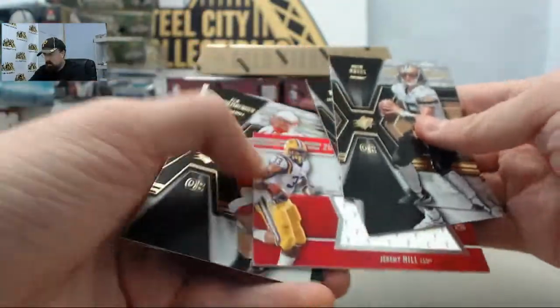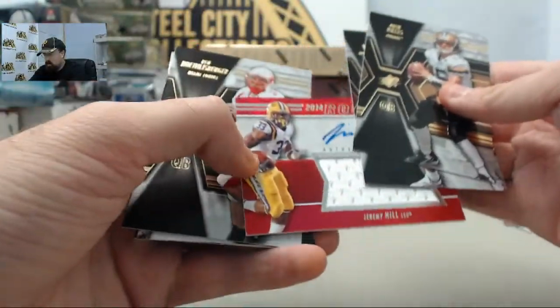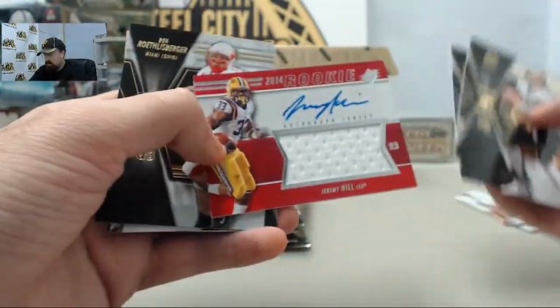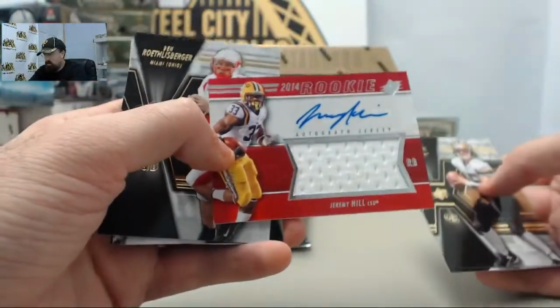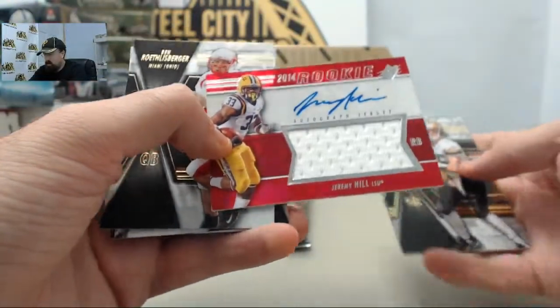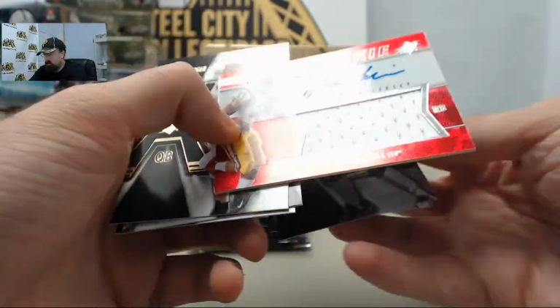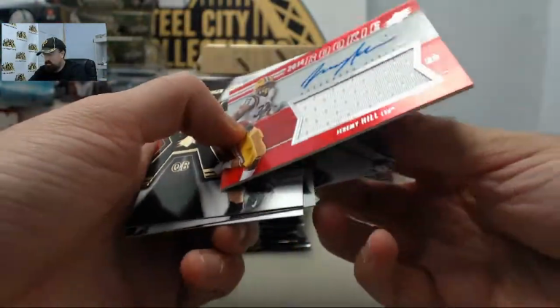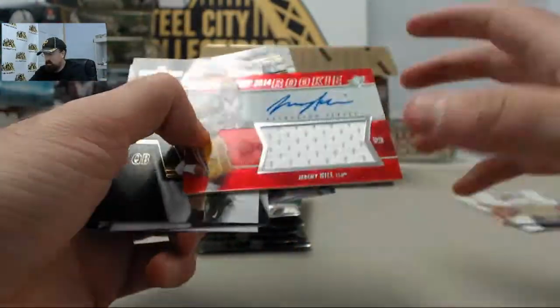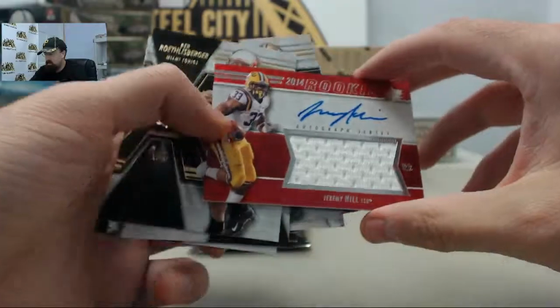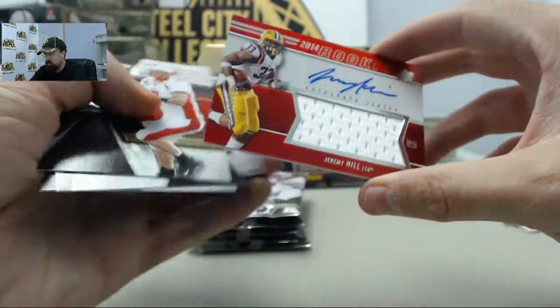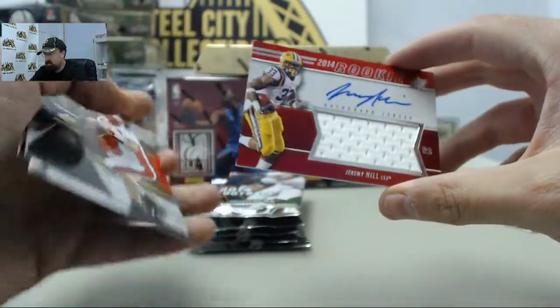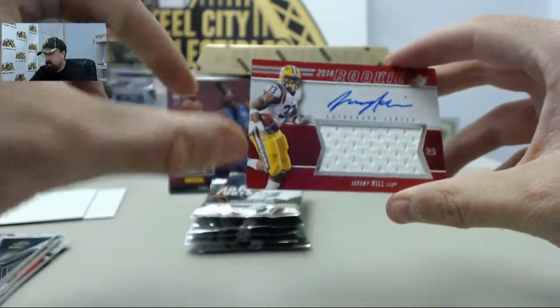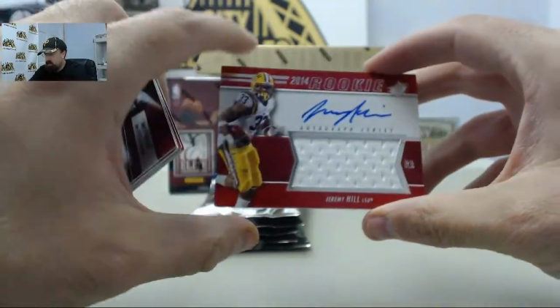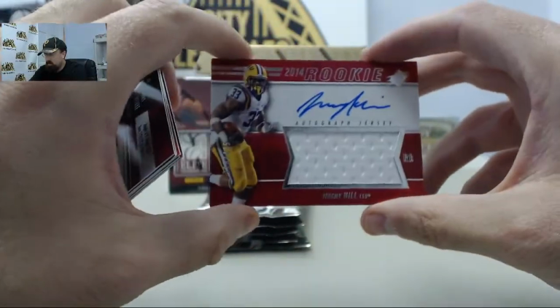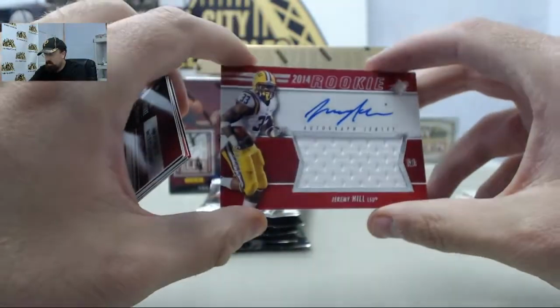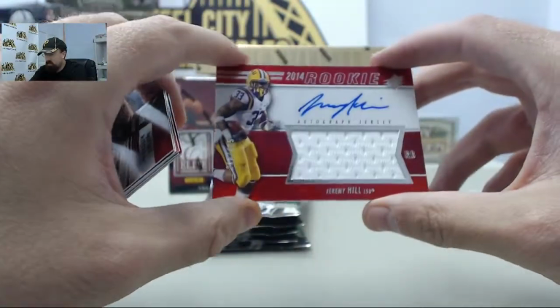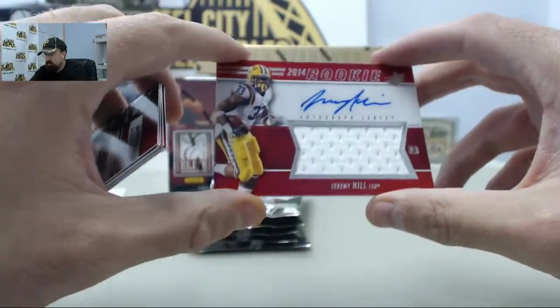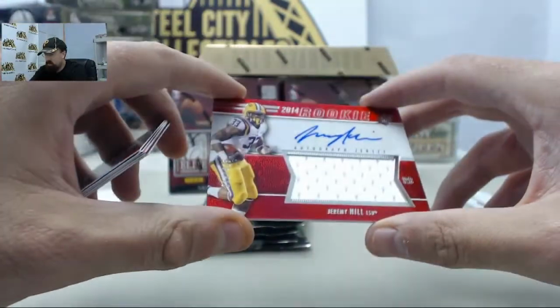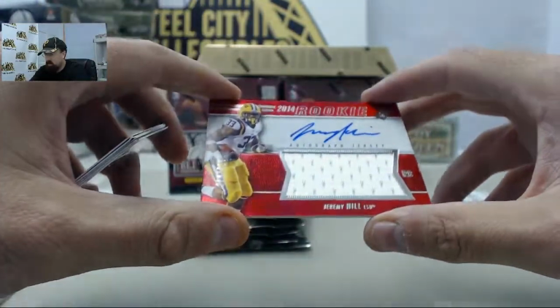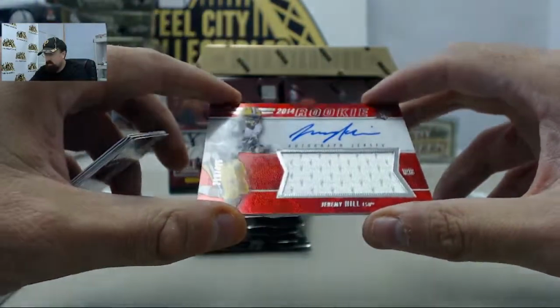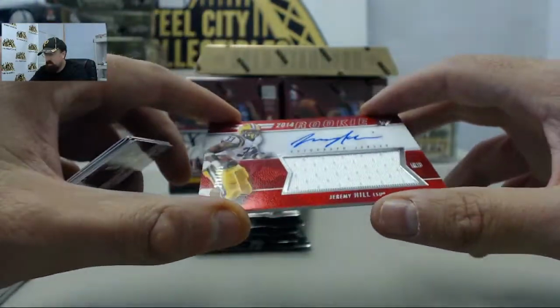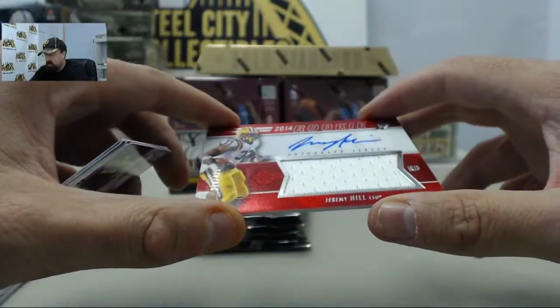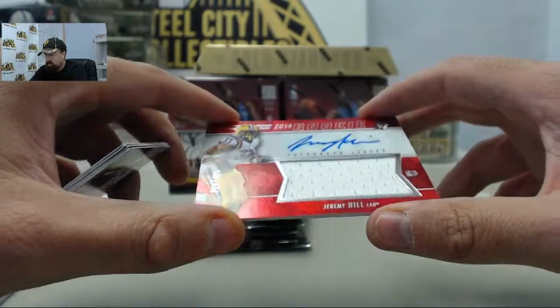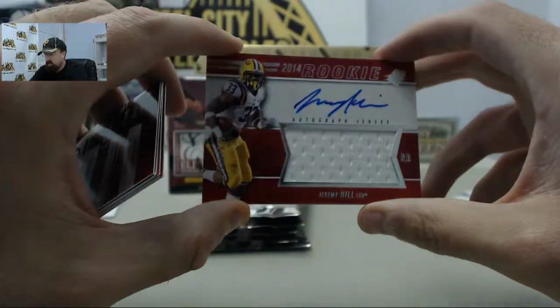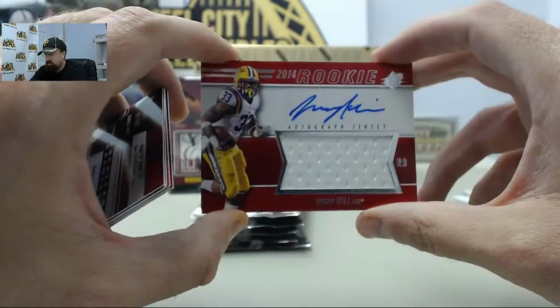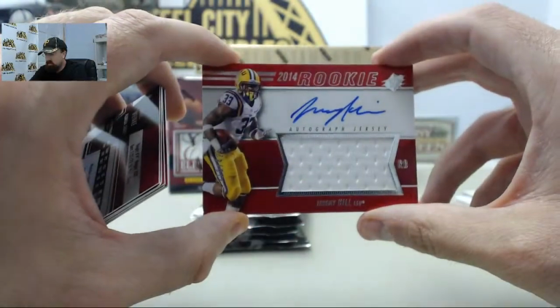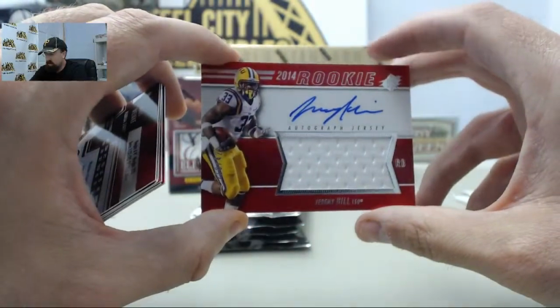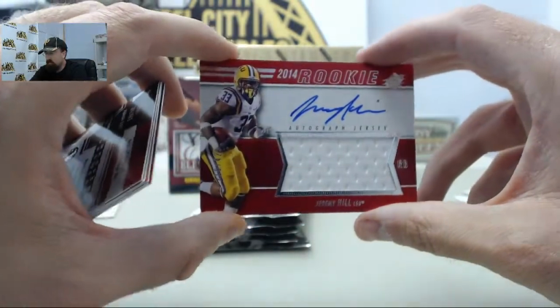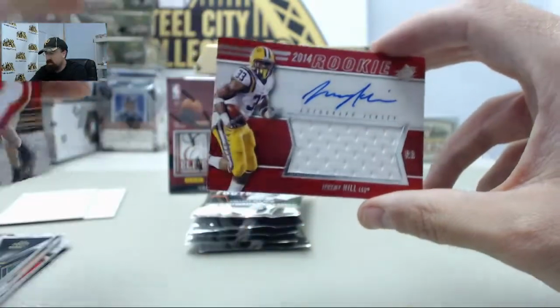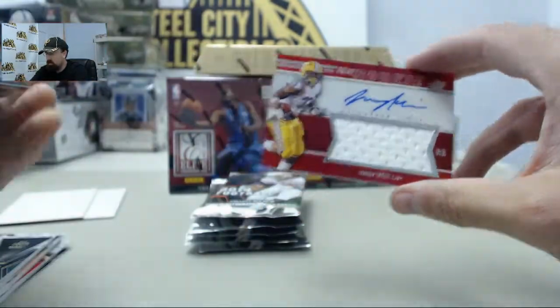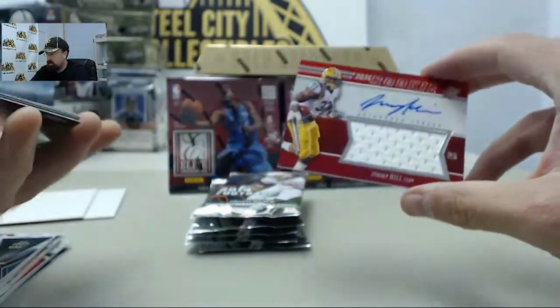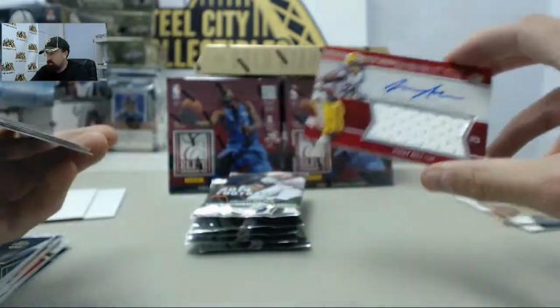And we've got the Jeremy Hill — I pulled a bunch of Jeremy Hill stuff here today. This is going to be the SPX rookie jersey autograph, 218 of 425 on the LSU running back.